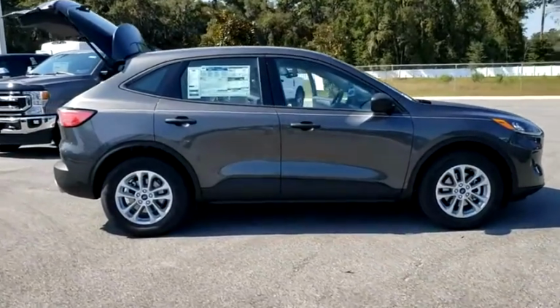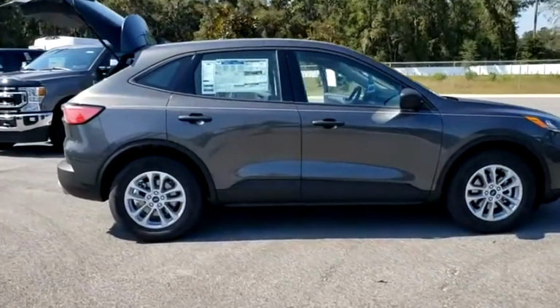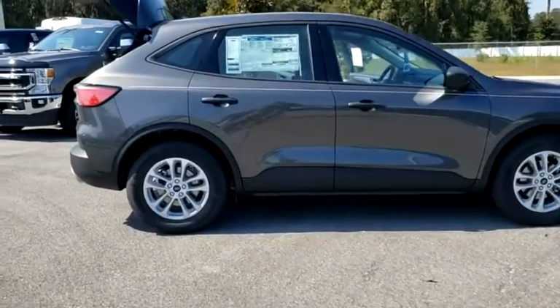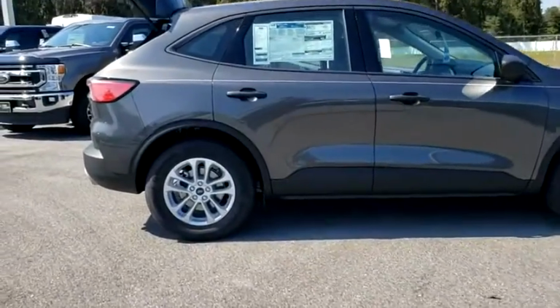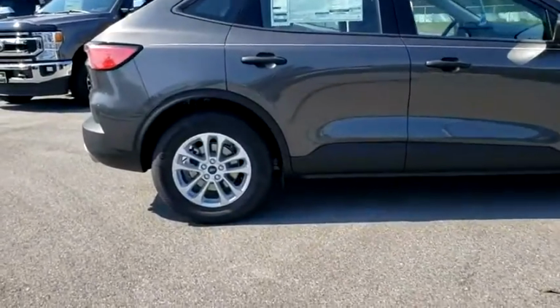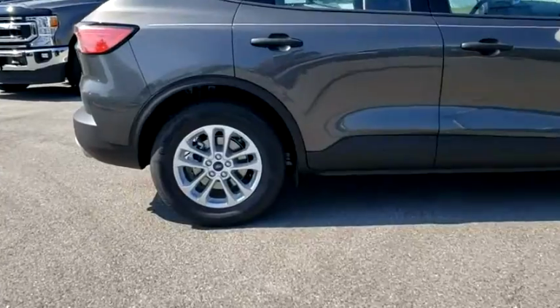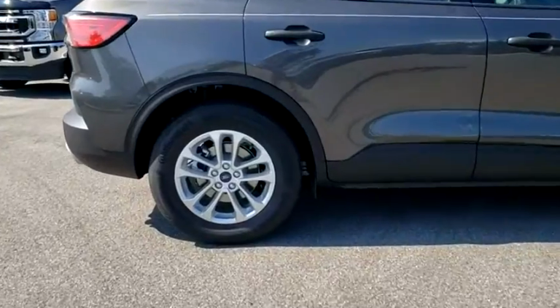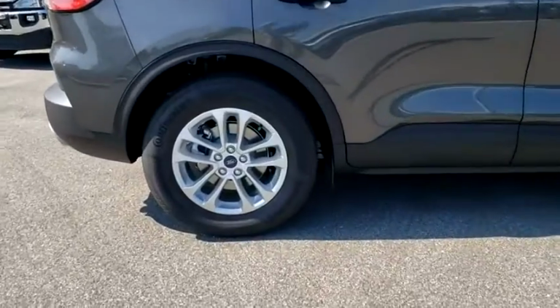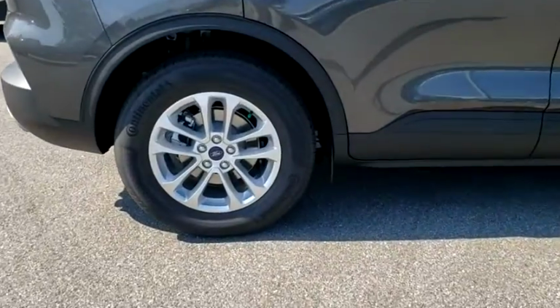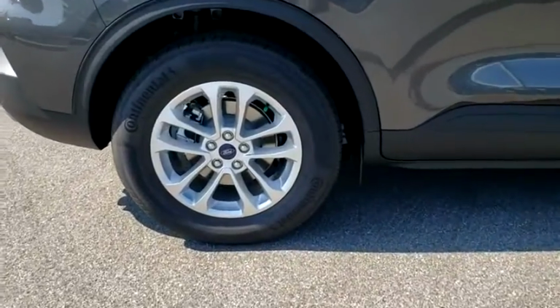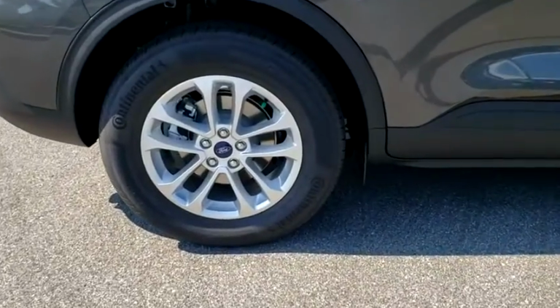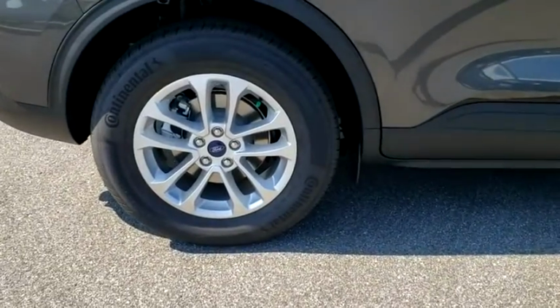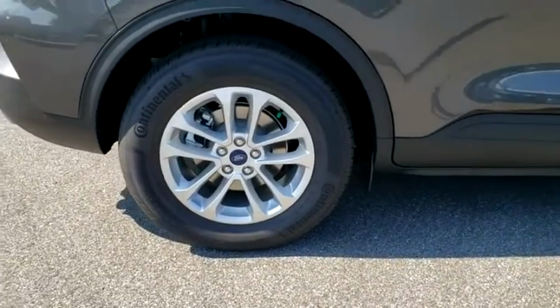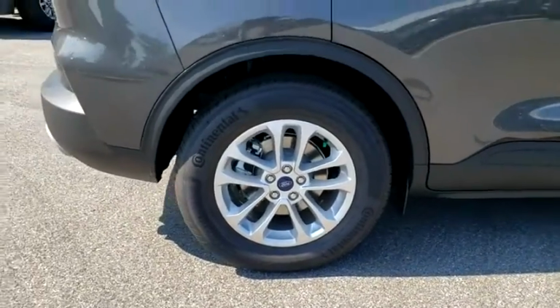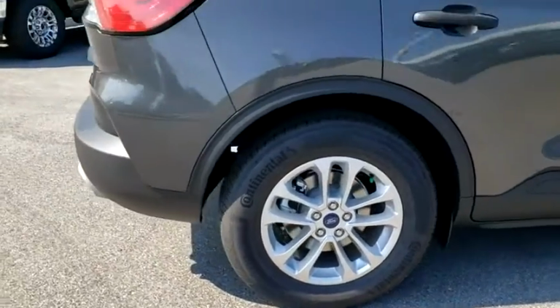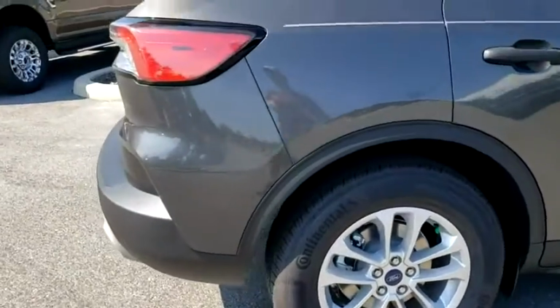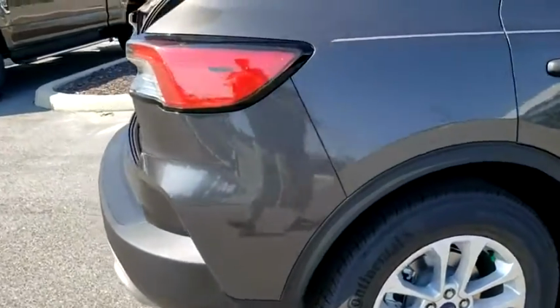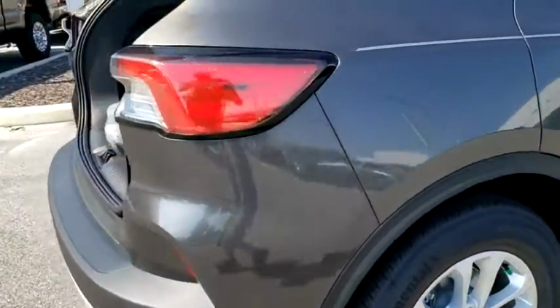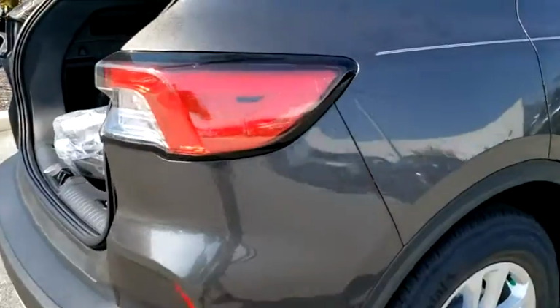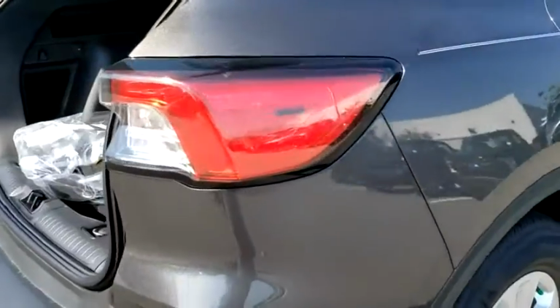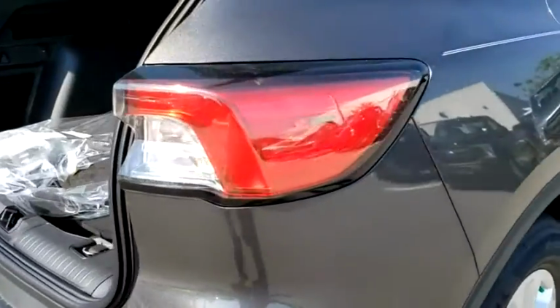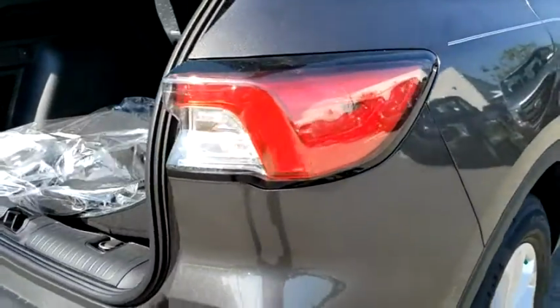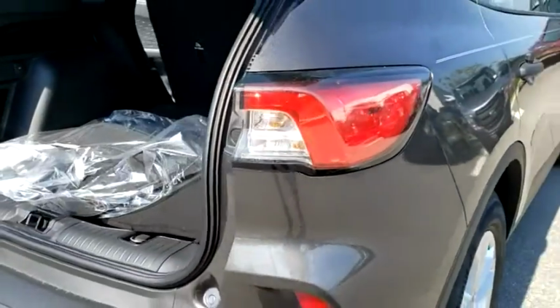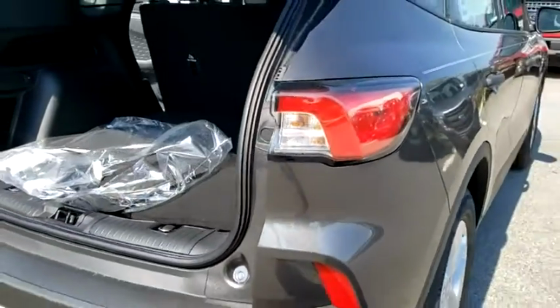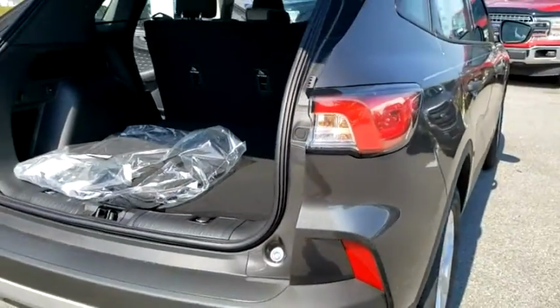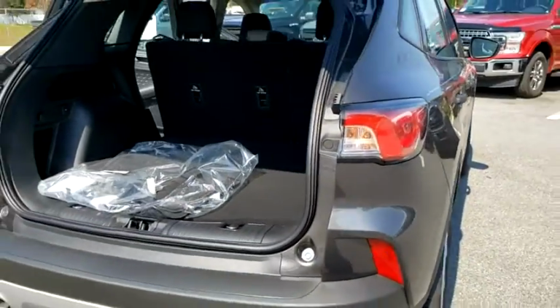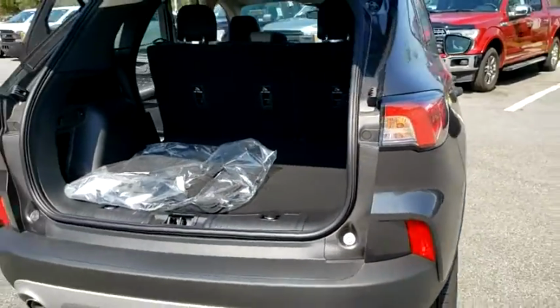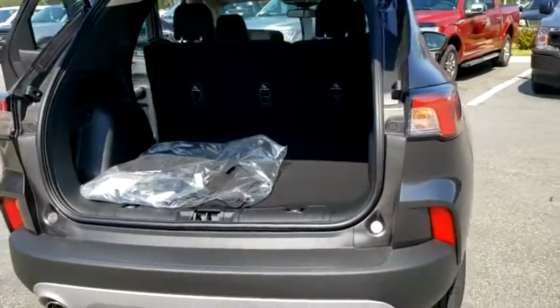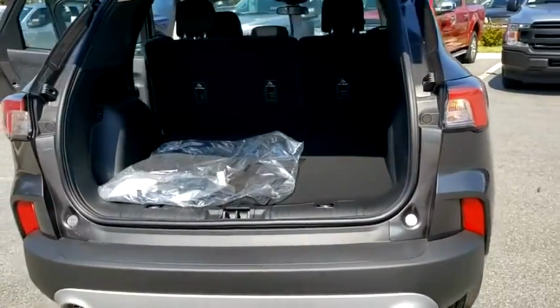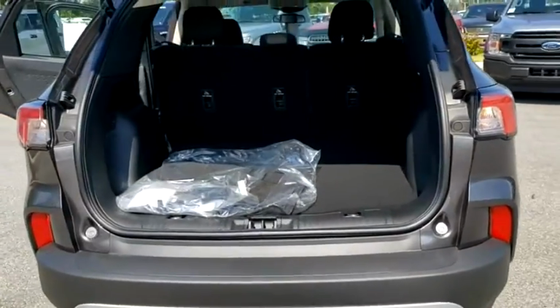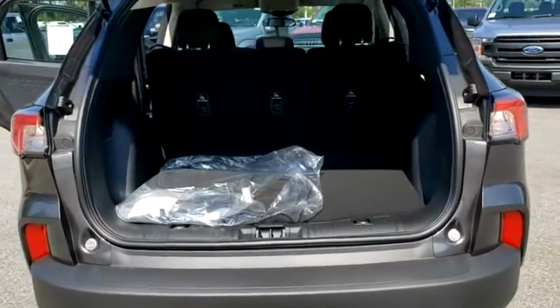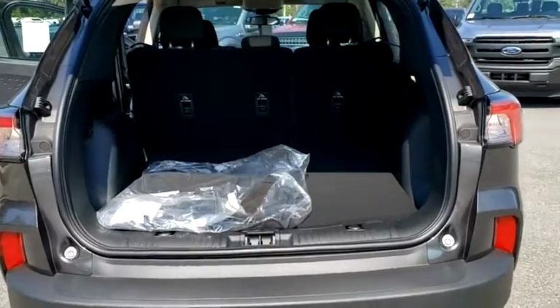Here are some of this vehicle's great options: backup camera, keyless entry, steering wheel audio controls, stability control, traction control, lane departure warning, anti-lock braking system, remote engine start.